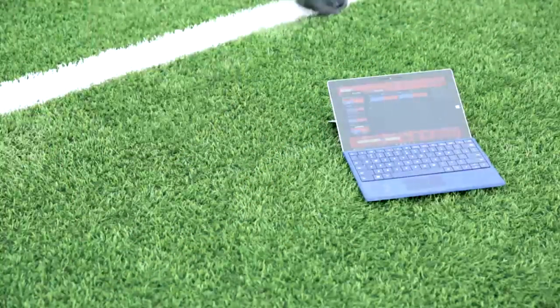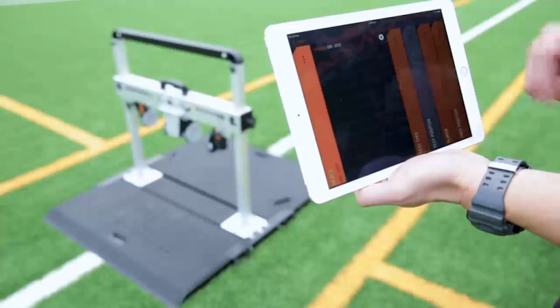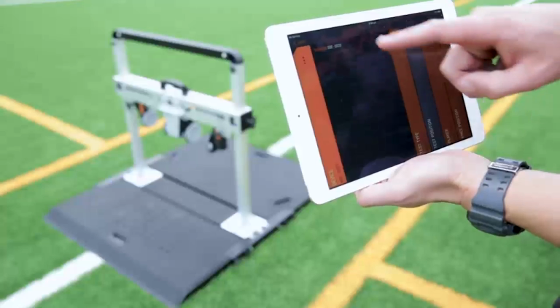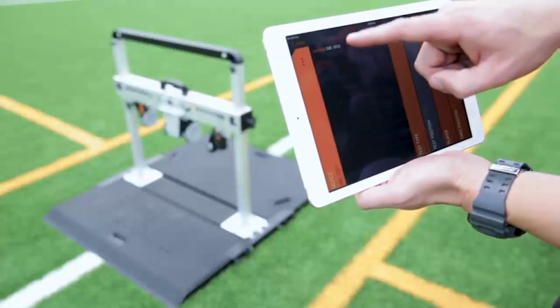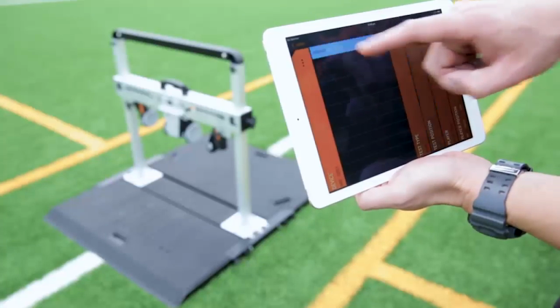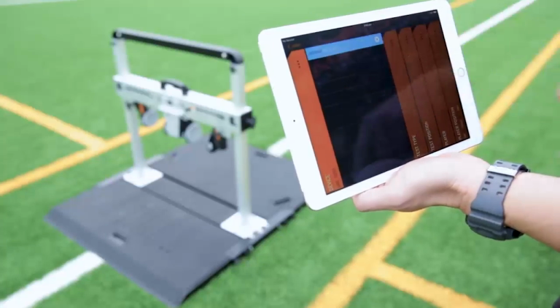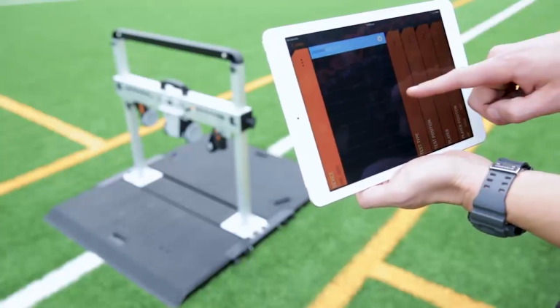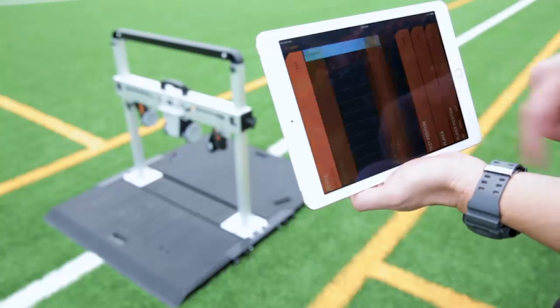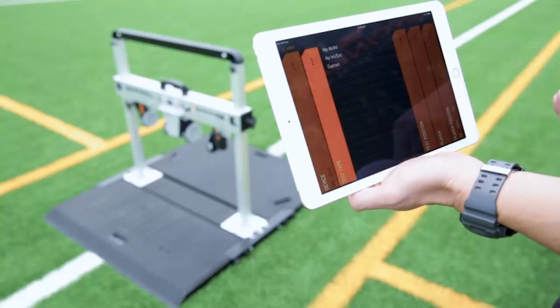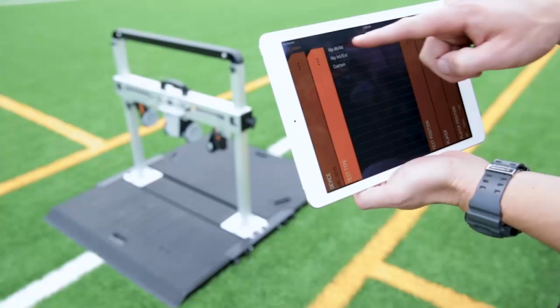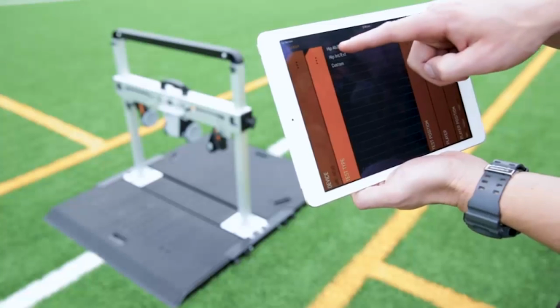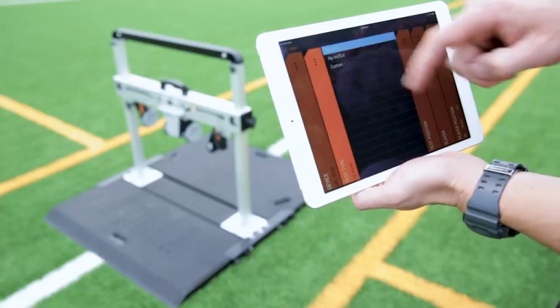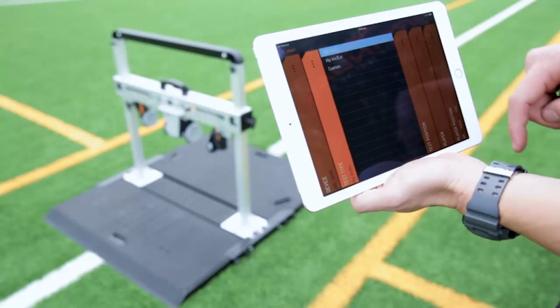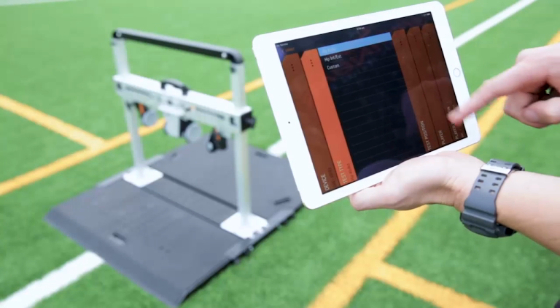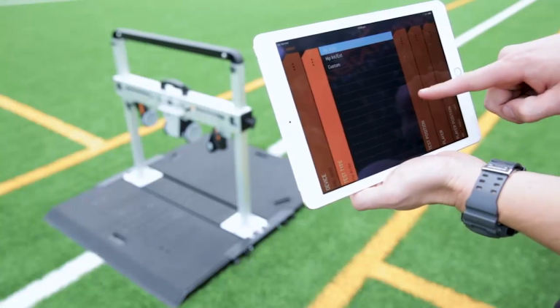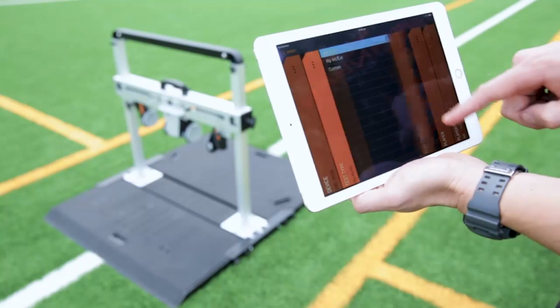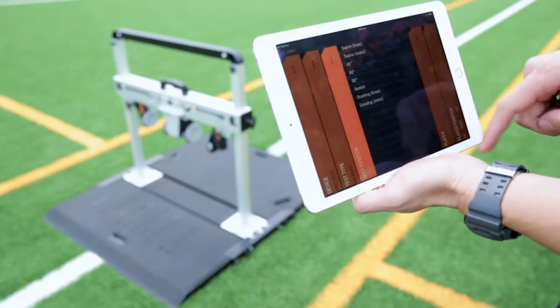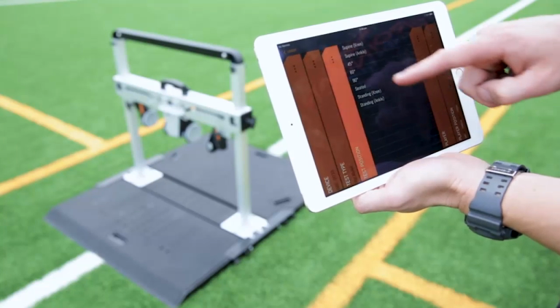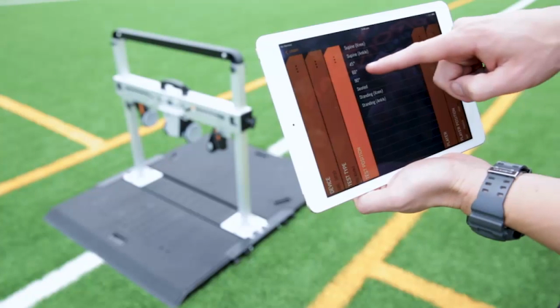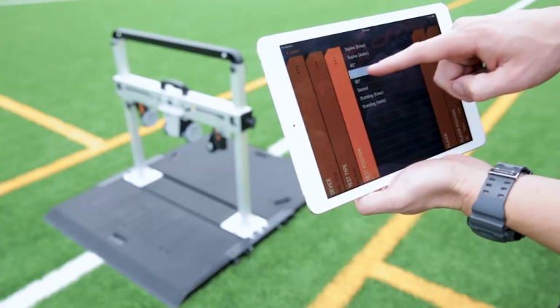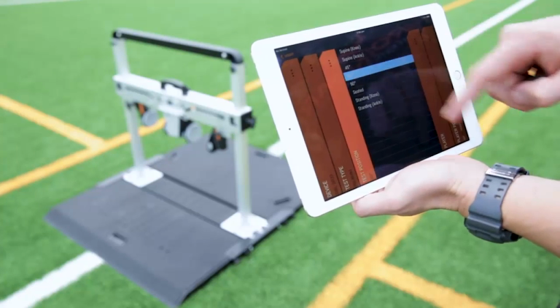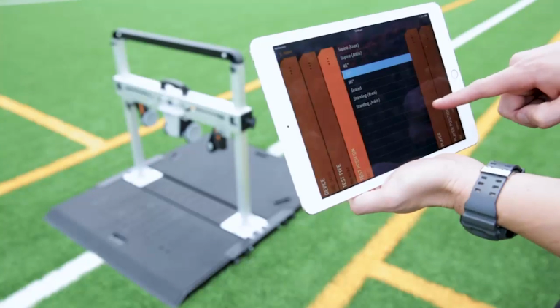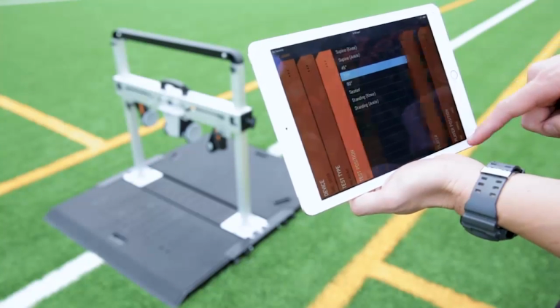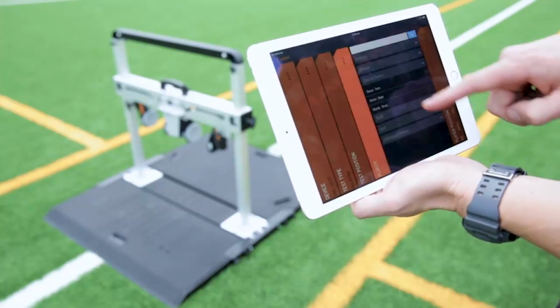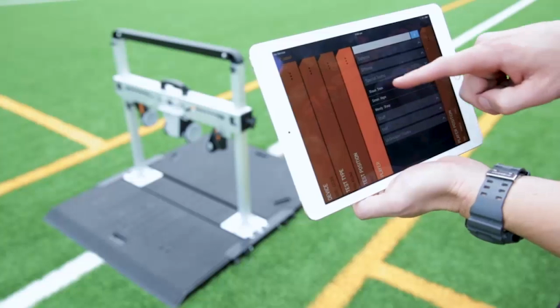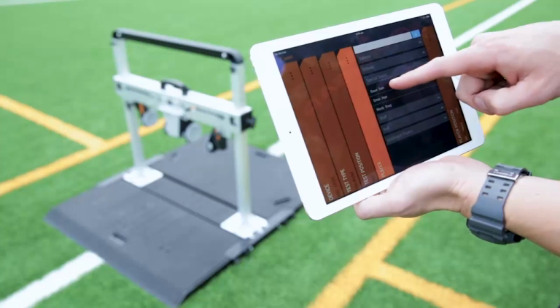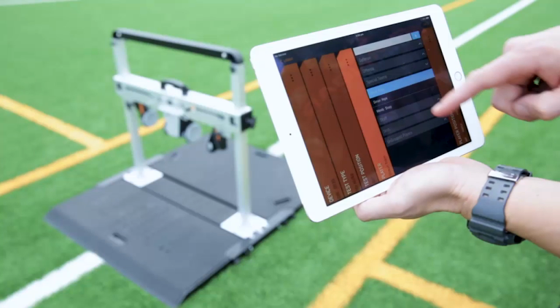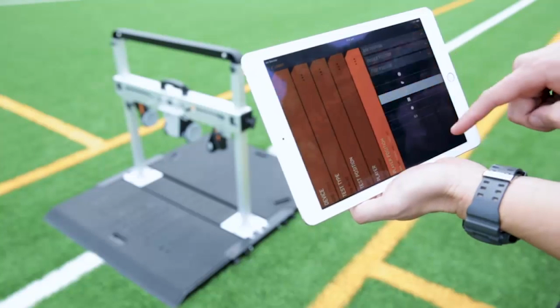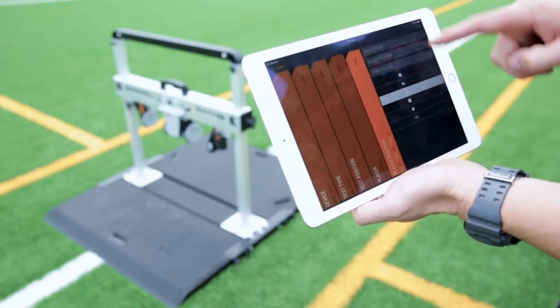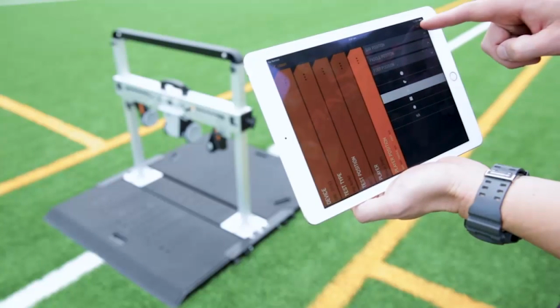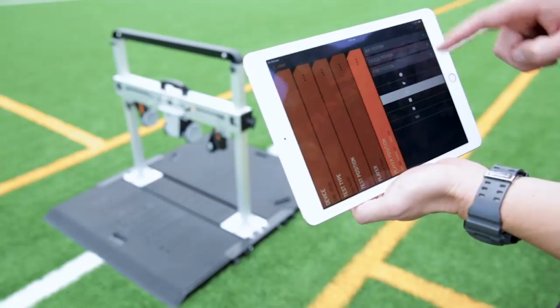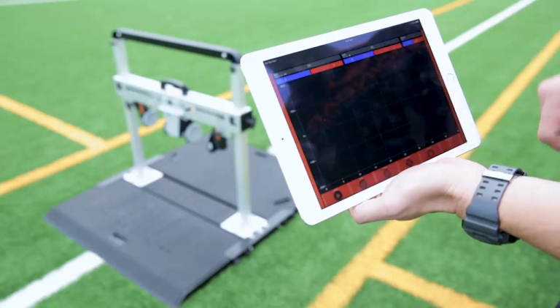Combined with our Scoreboard app, the Groin Bar is a versatile system that can be used for quick regular monitoring or more thorough athlete assessments. An athlete simply needs to choose the test type, select their profile, and click start.